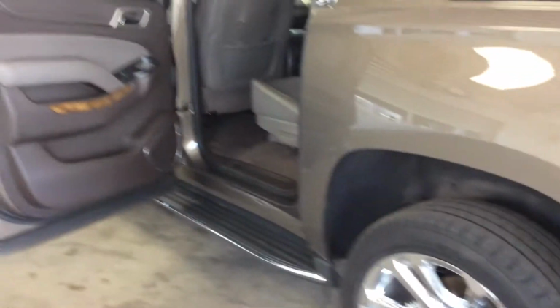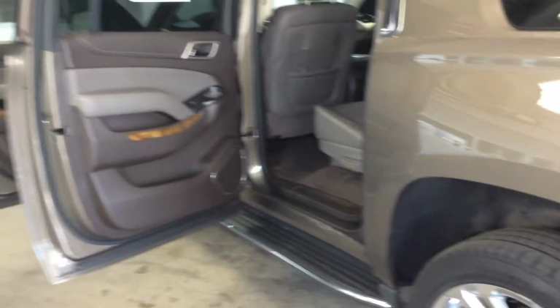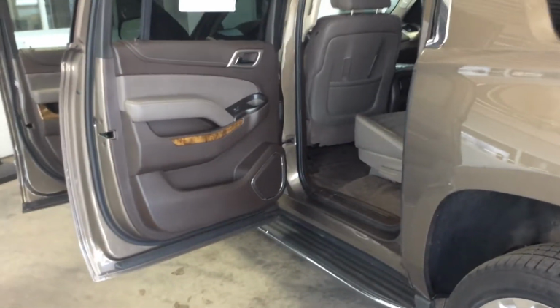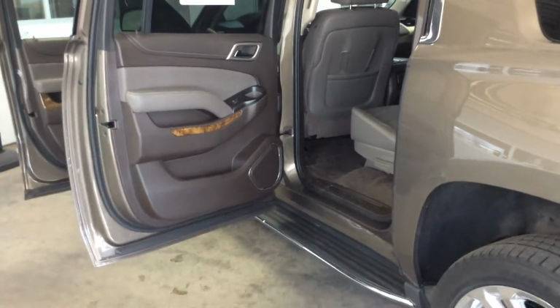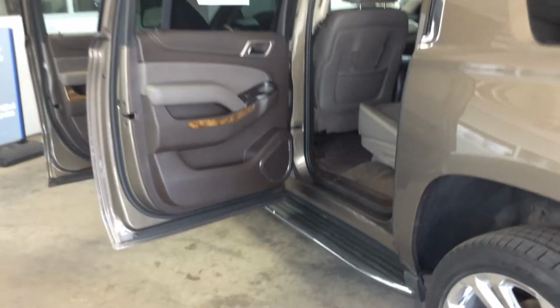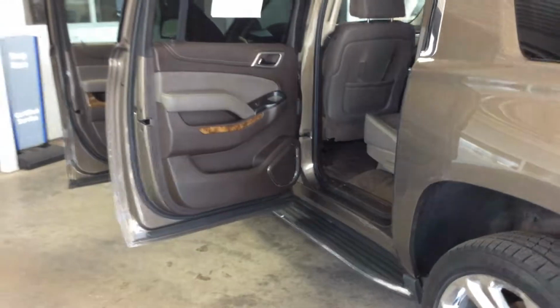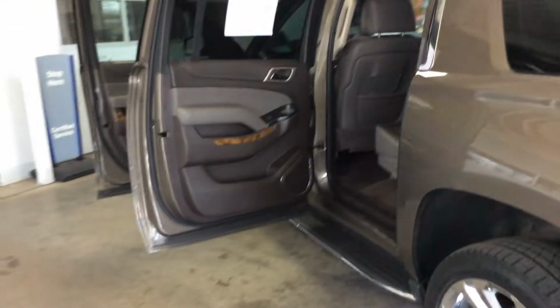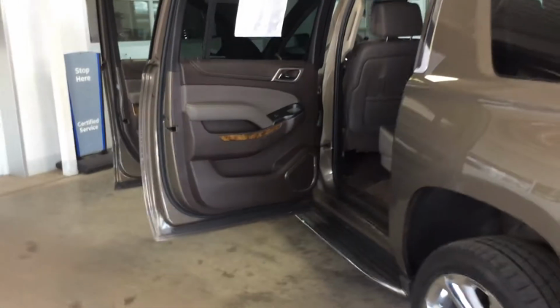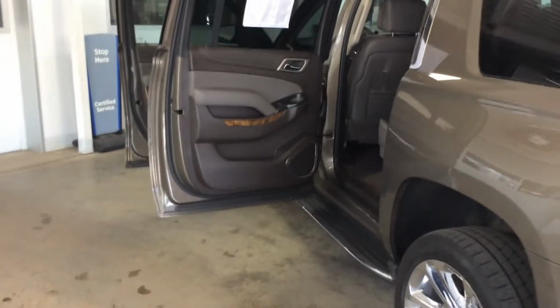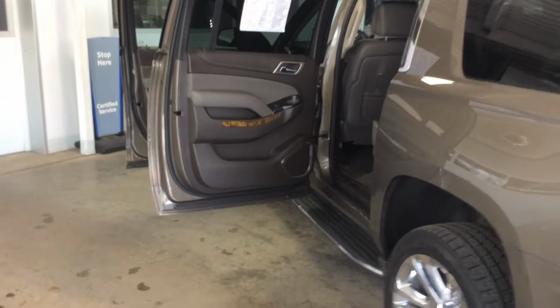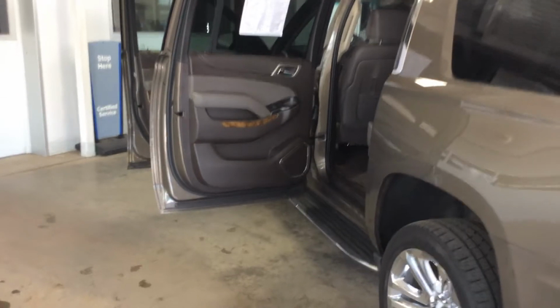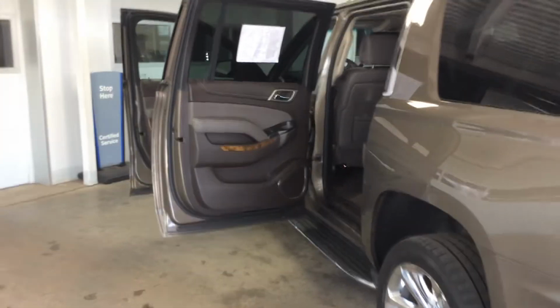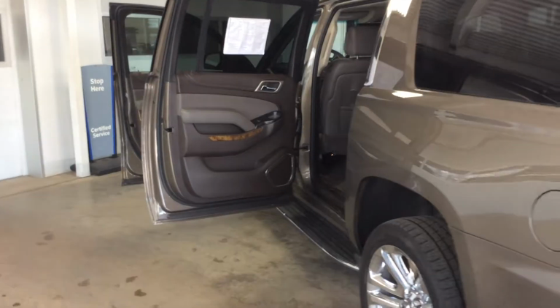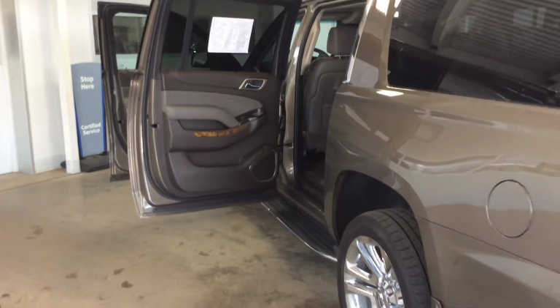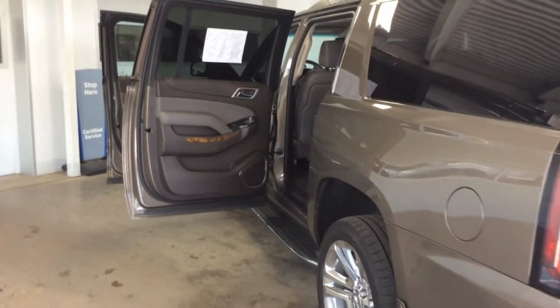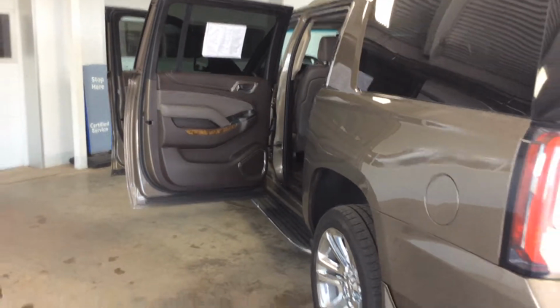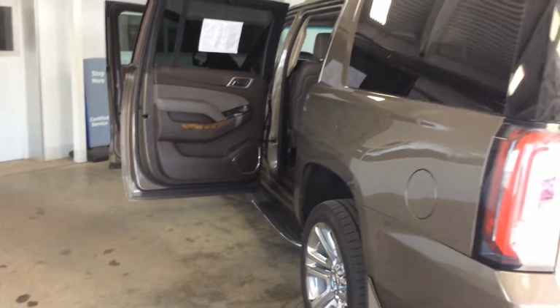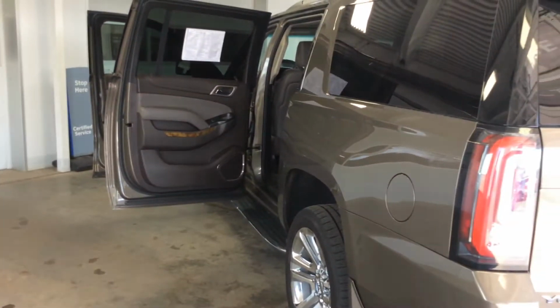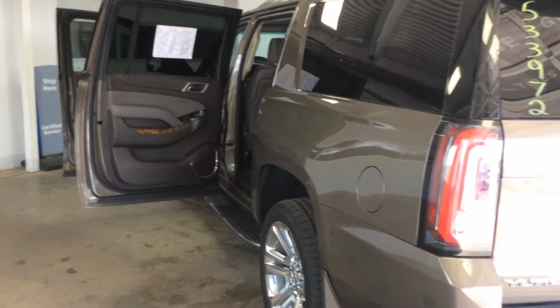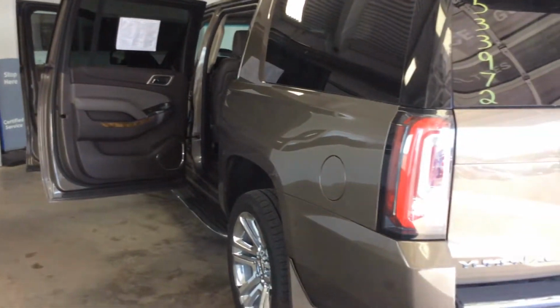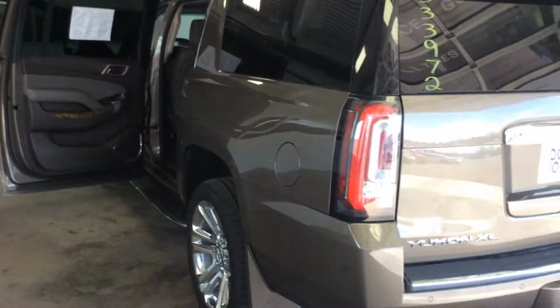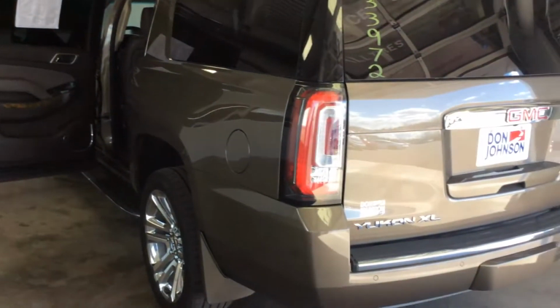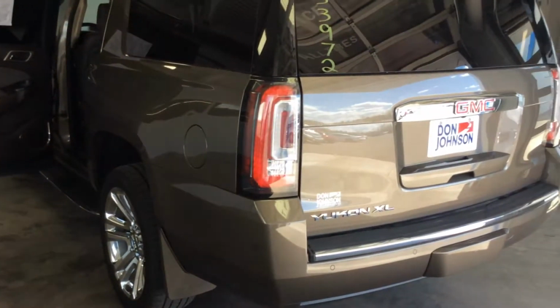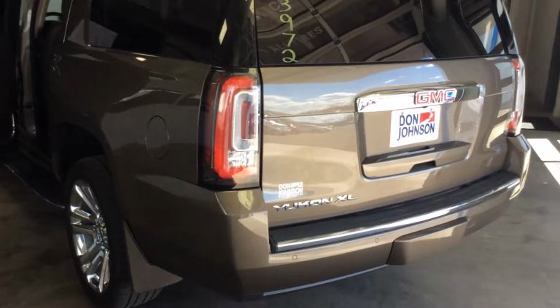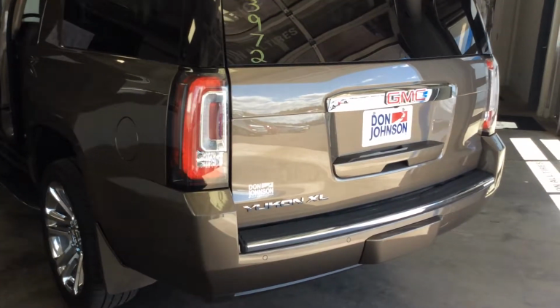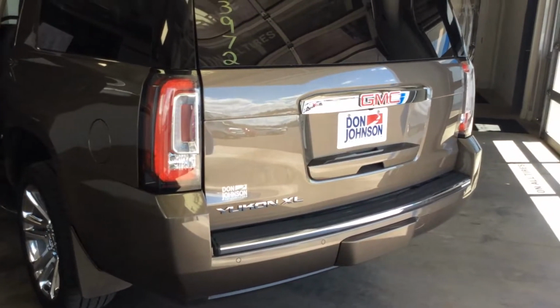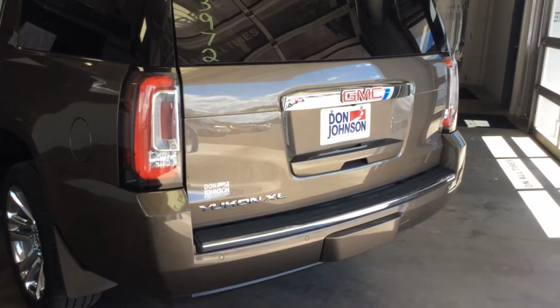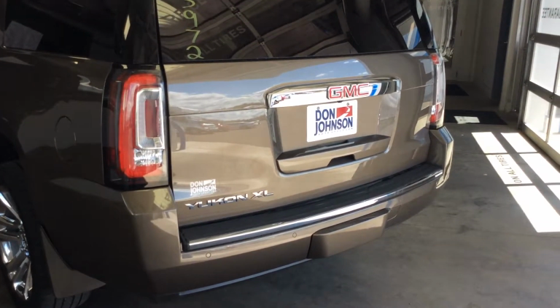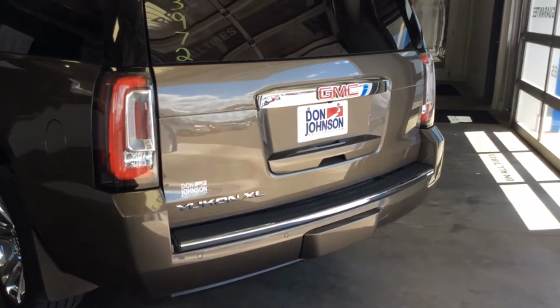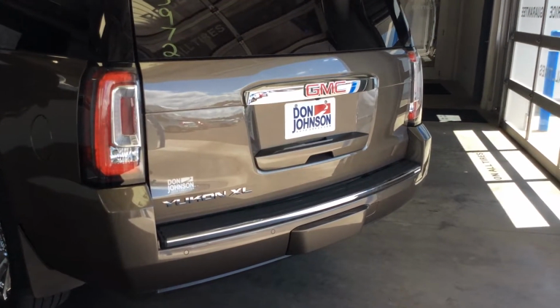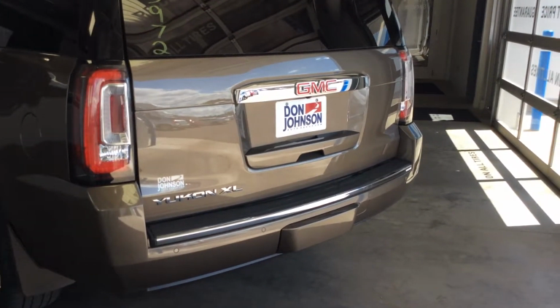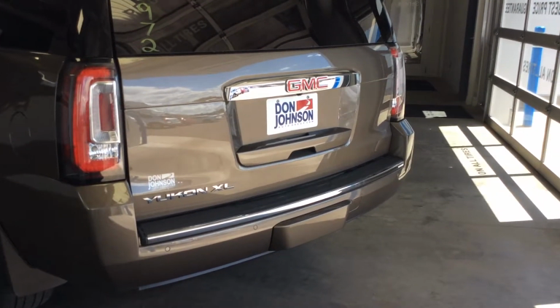Once again my name is Dan at Don Johnson Motors. My direct line is 715-475-1433 if you'd like more information about this vehicle. Thank you for shopping Don Johnson Motors.